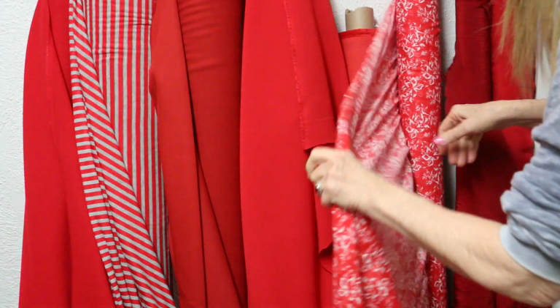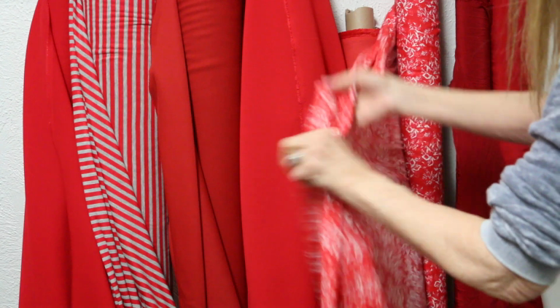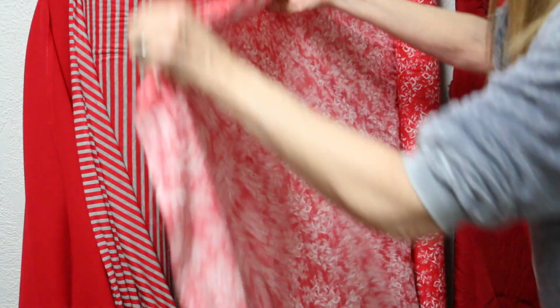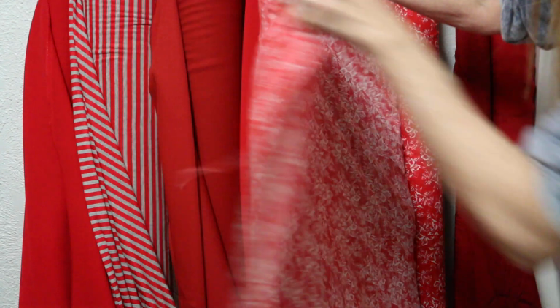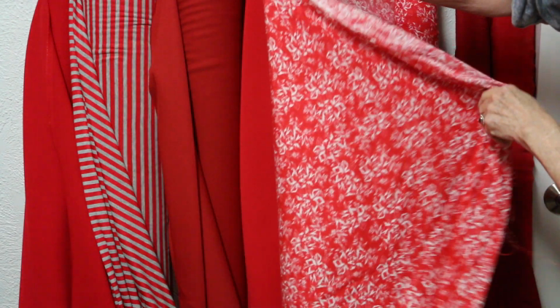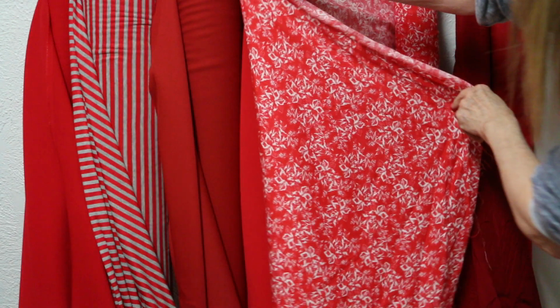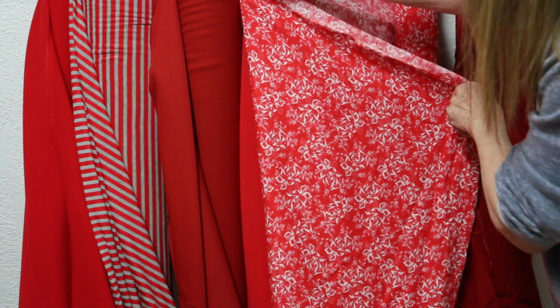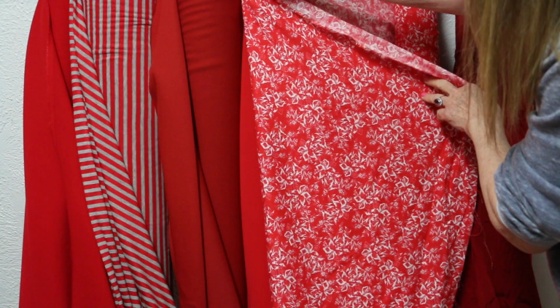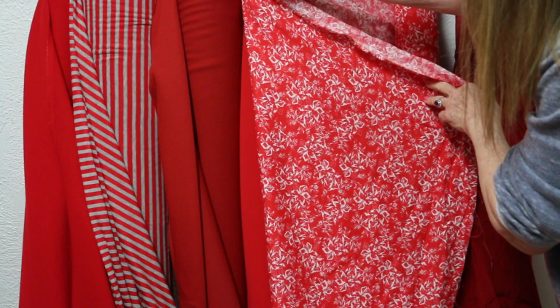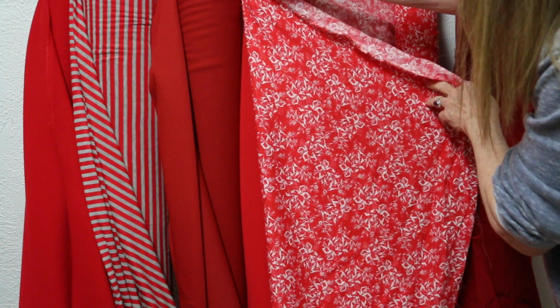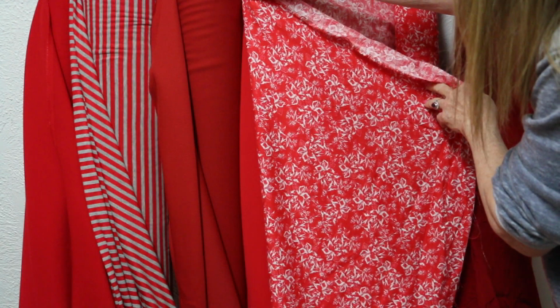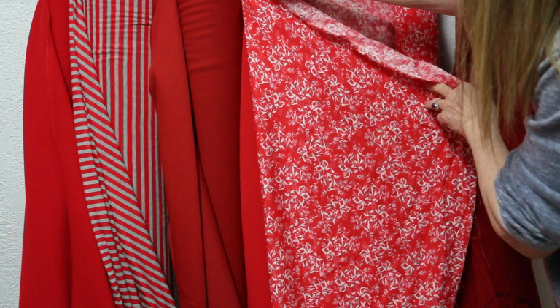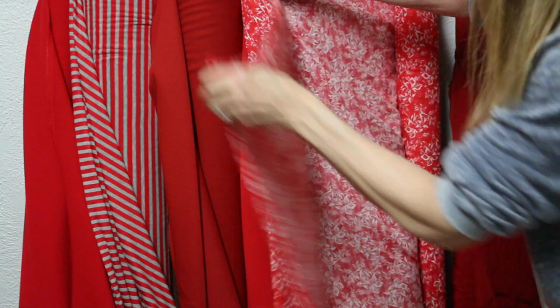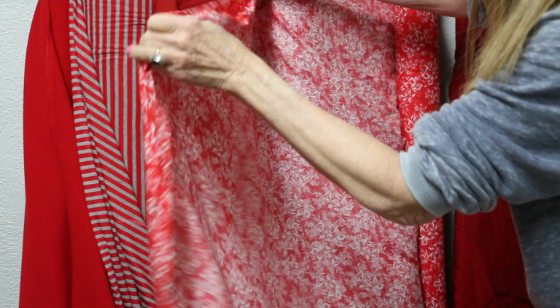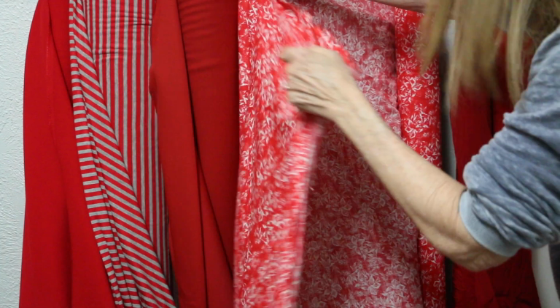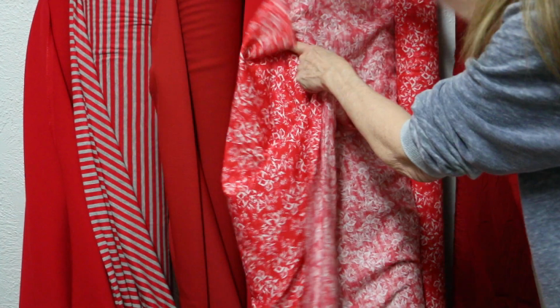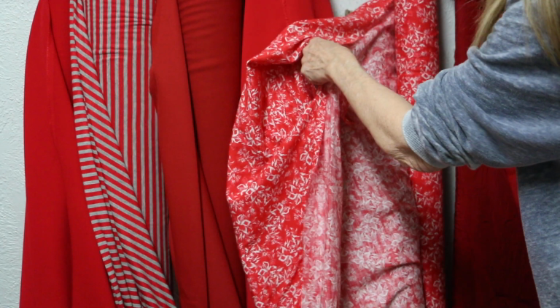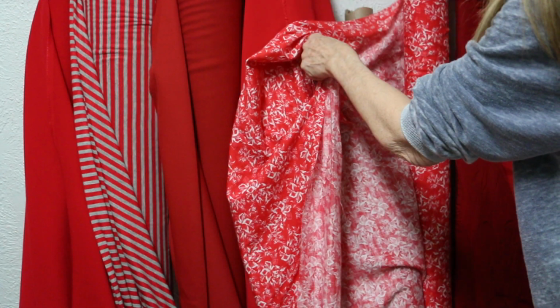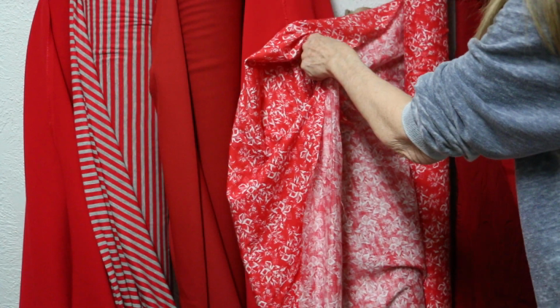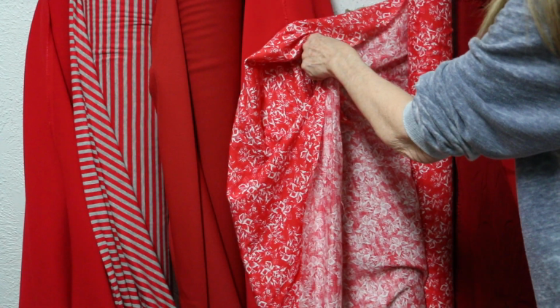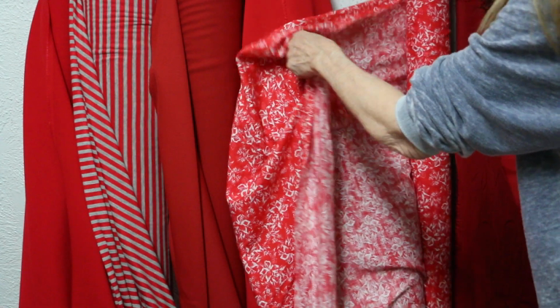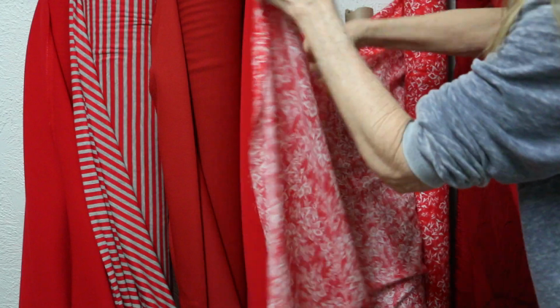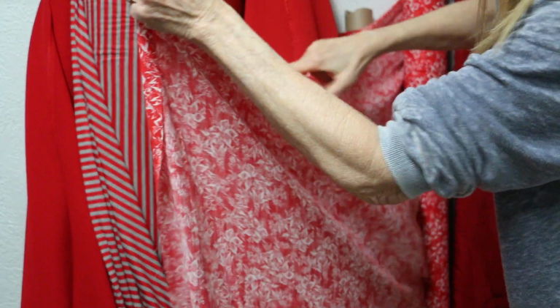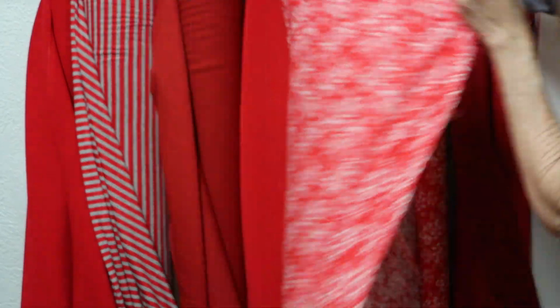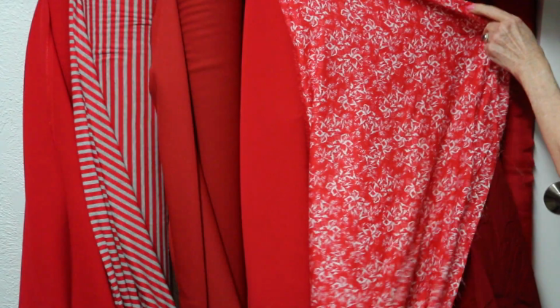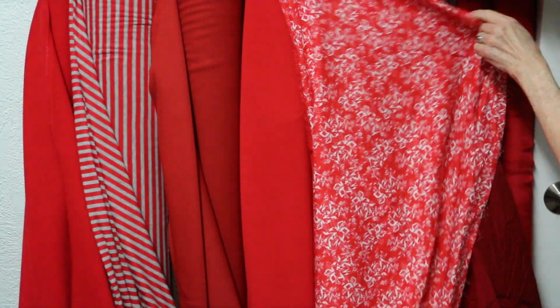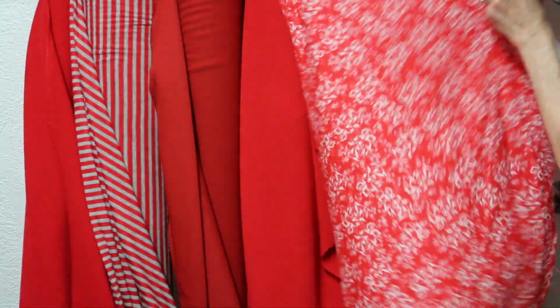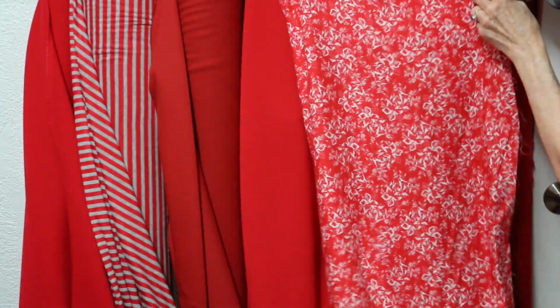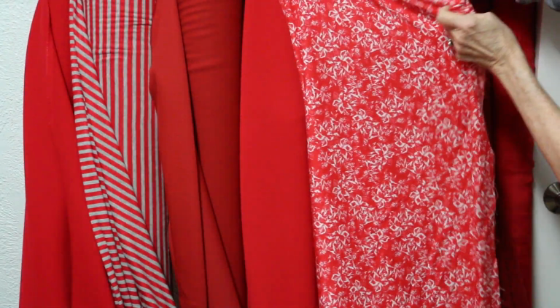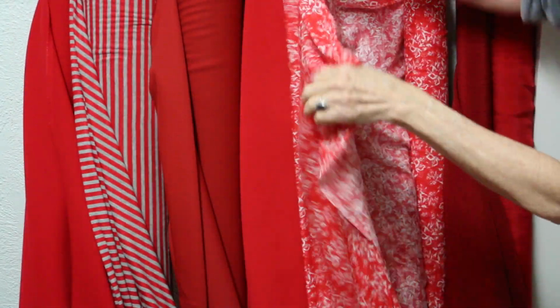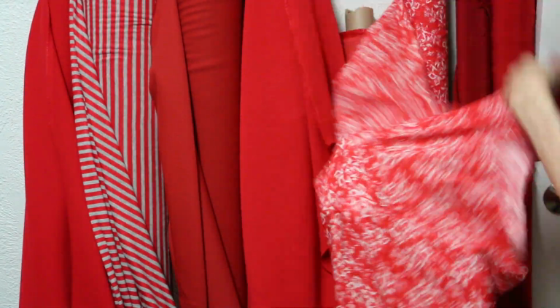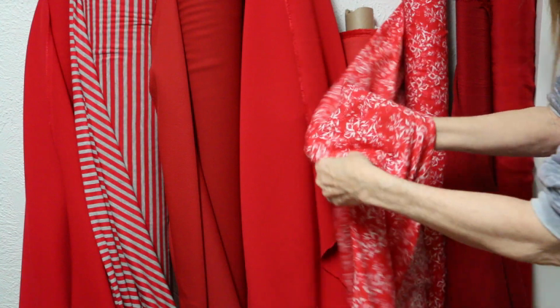This is a woven — it's kind of an orange-red and white, beautiful. It's 100% cotton. That pretty, great drape — it'd be beautiful for that new blouse we just did, Sam's blouse 623.